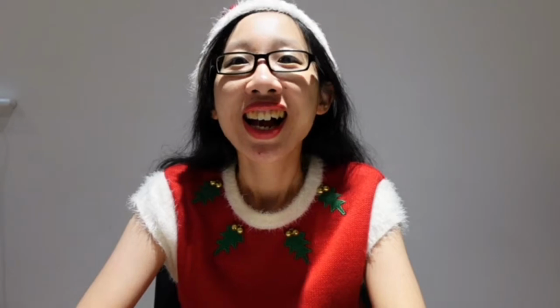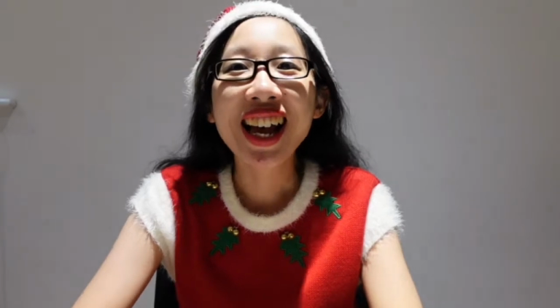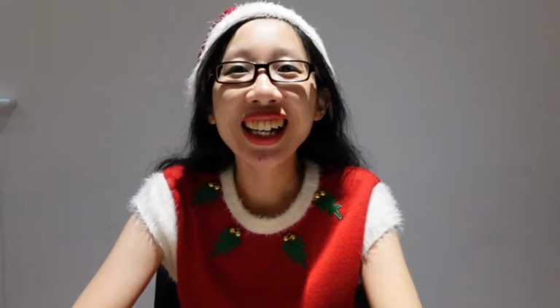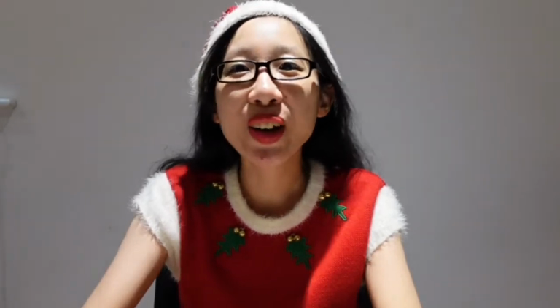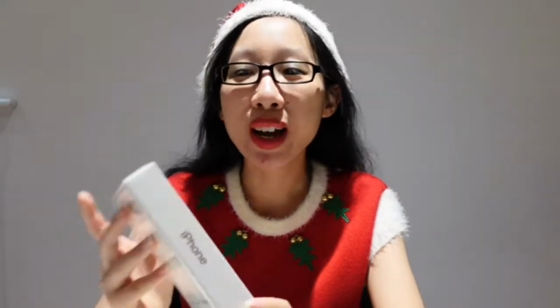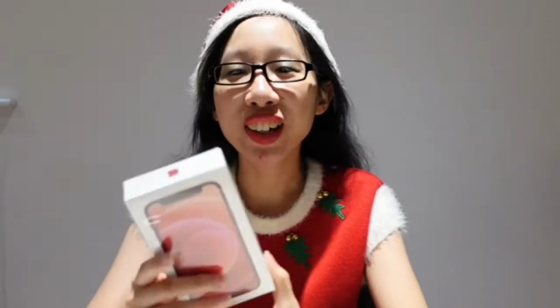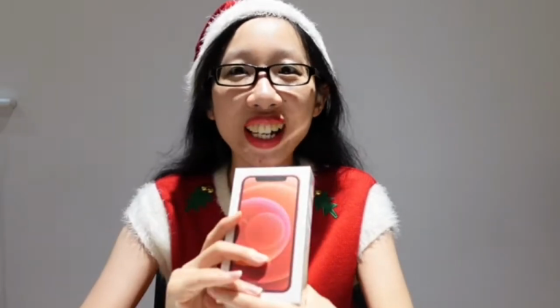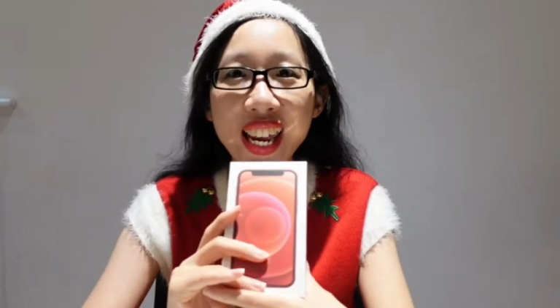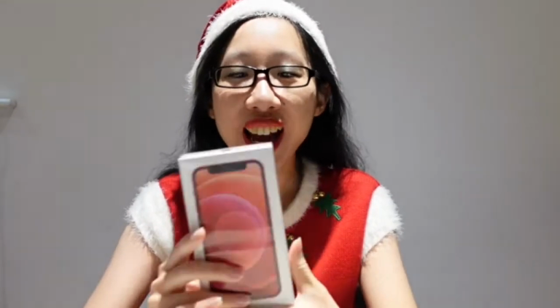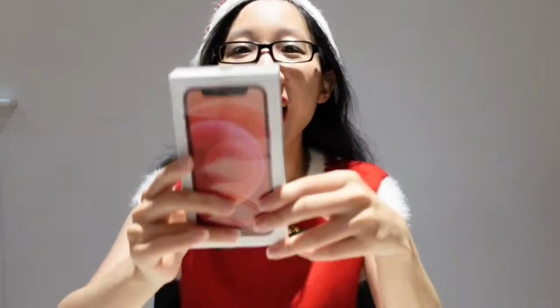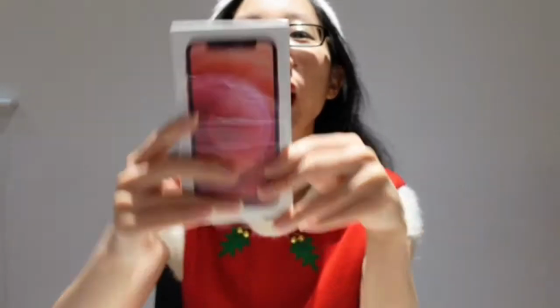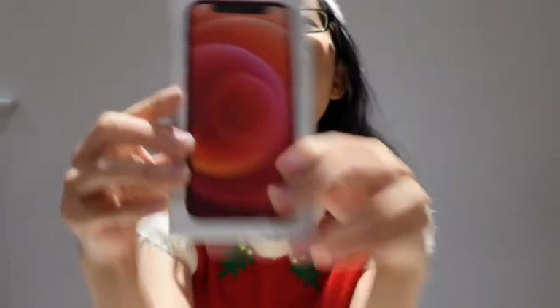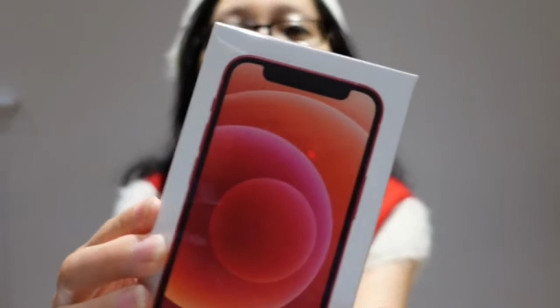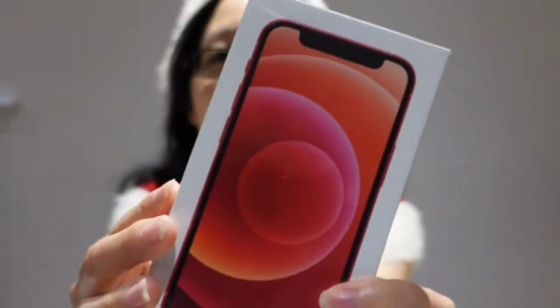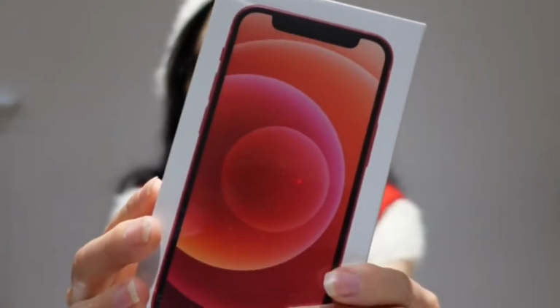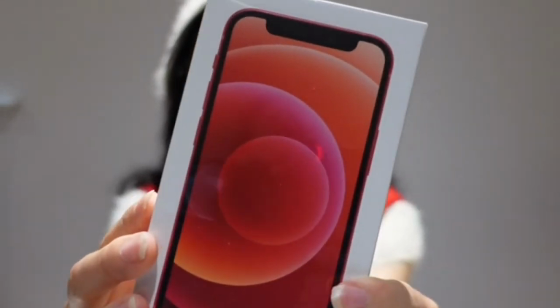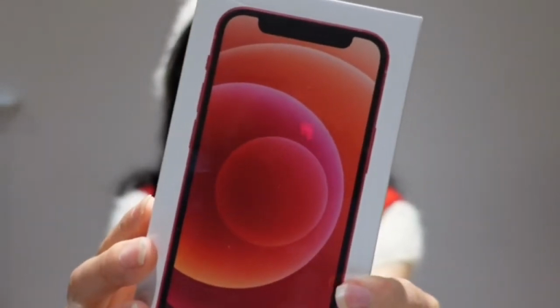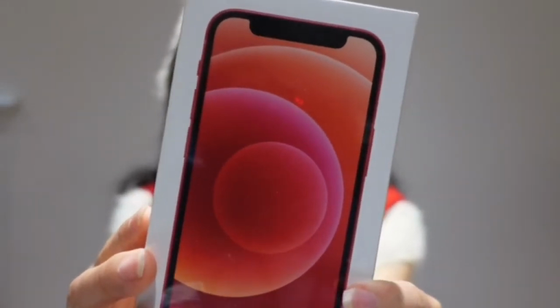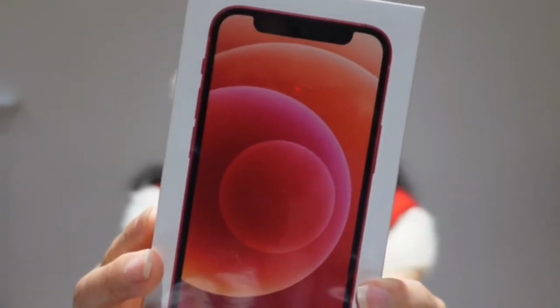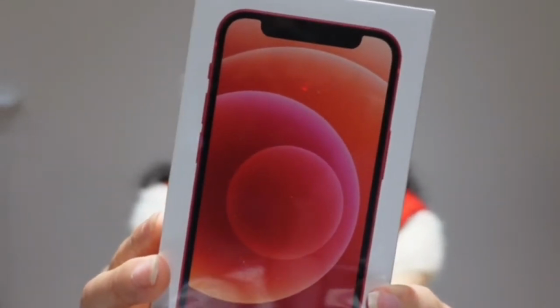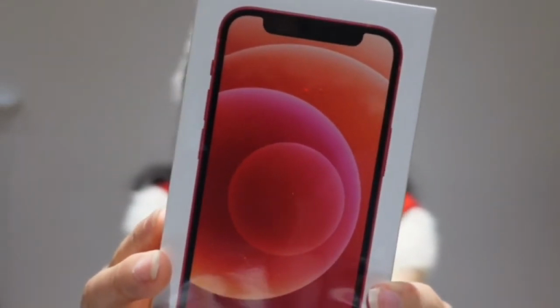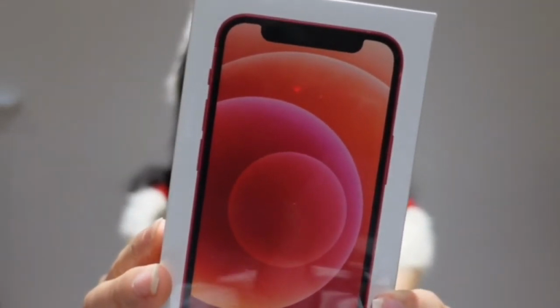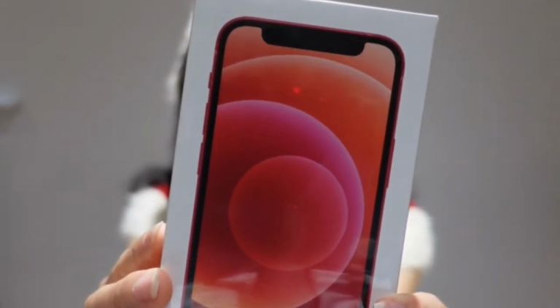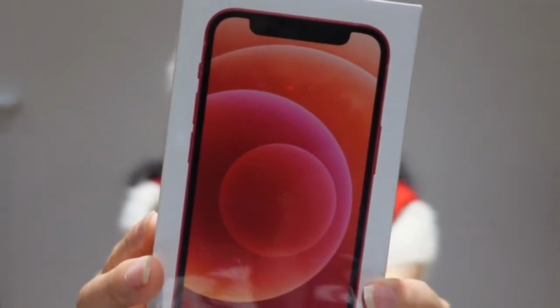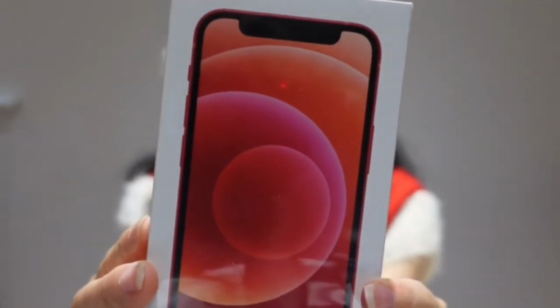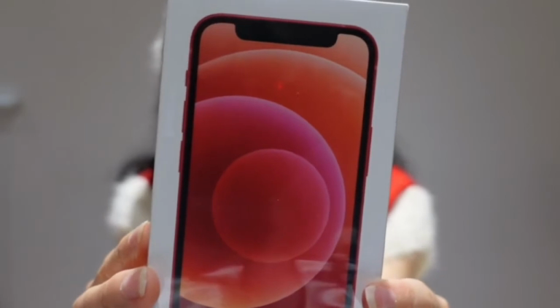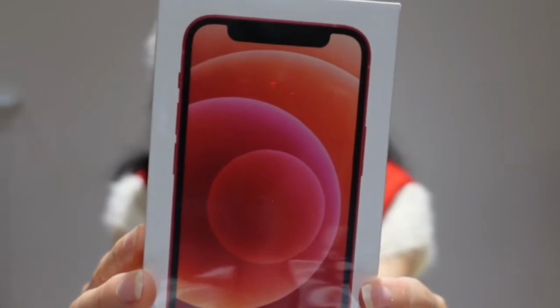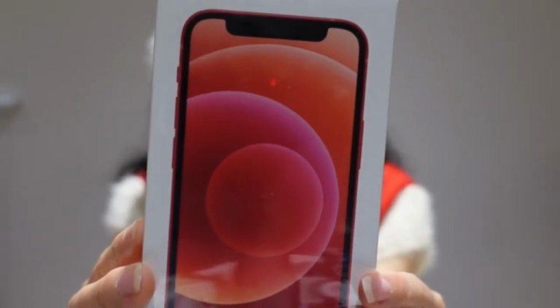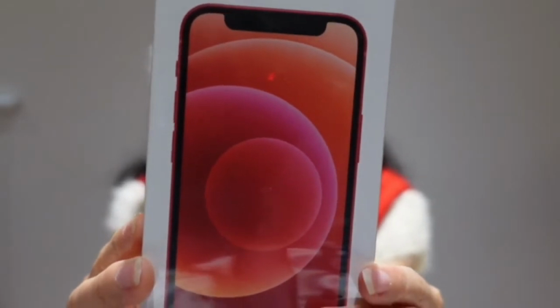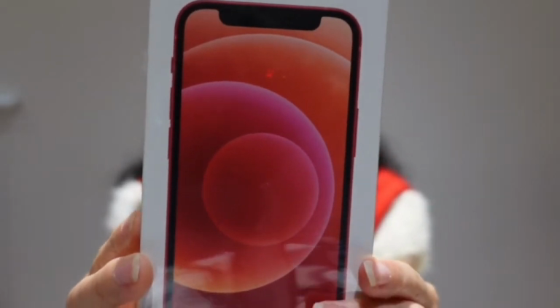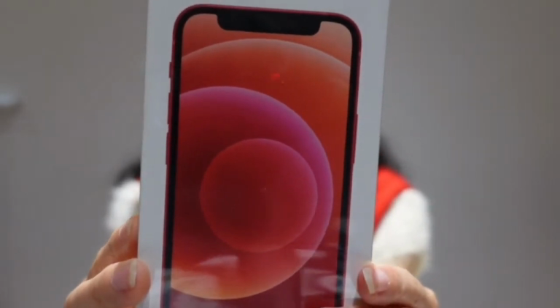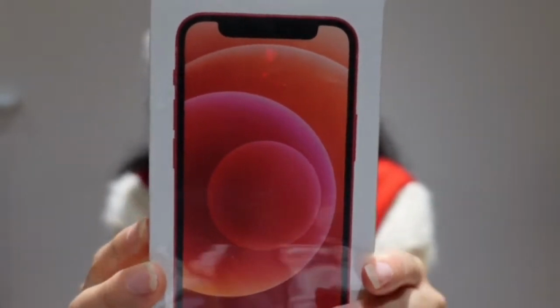Hi guys, so what have I got here today? I have the iPhone 12 mini in the red colour. So what I'm going to do today, I am going to unbox it.